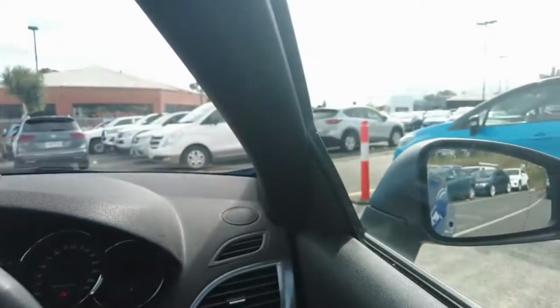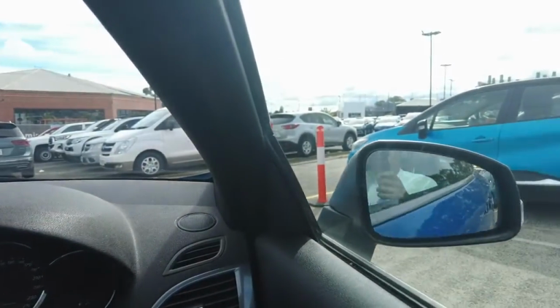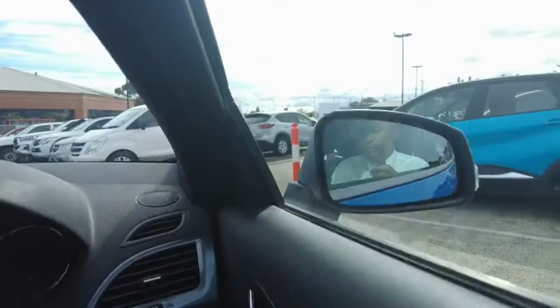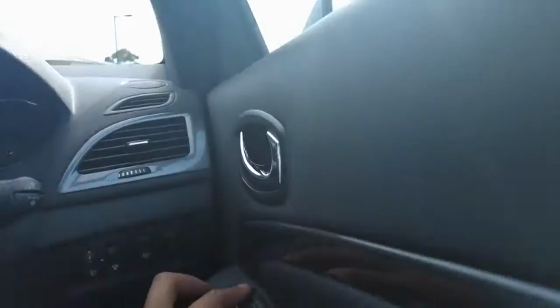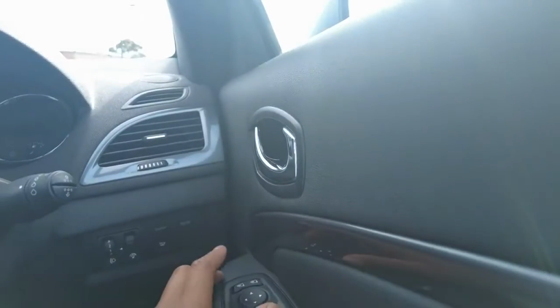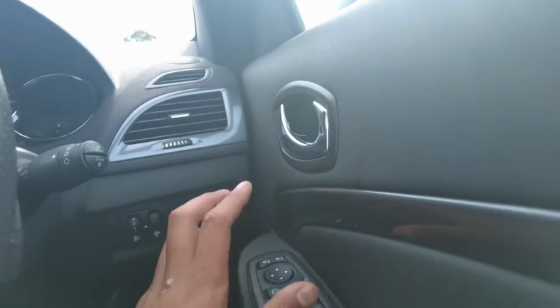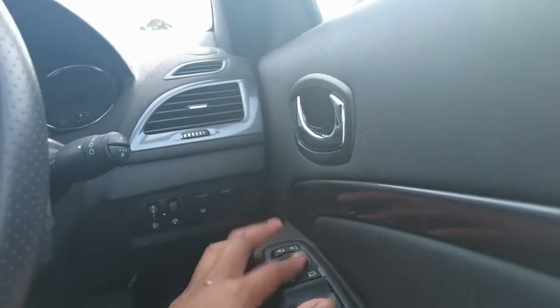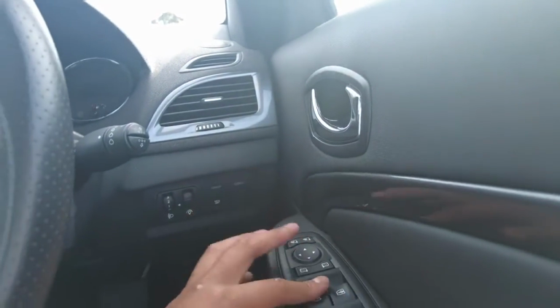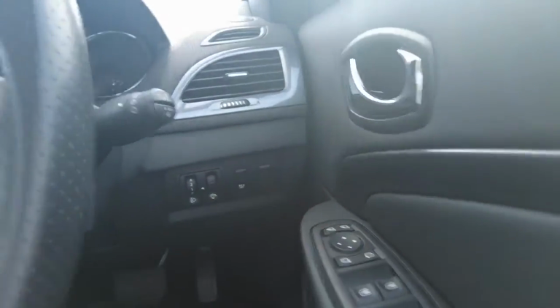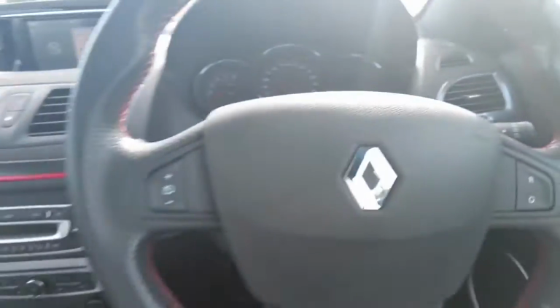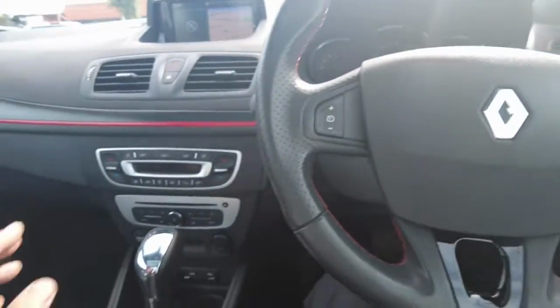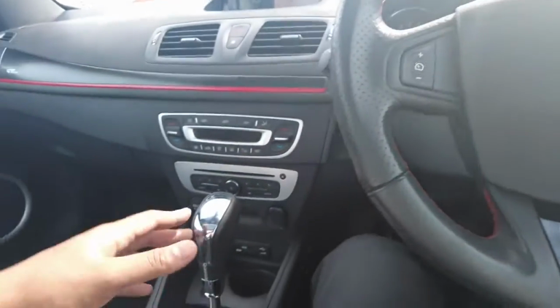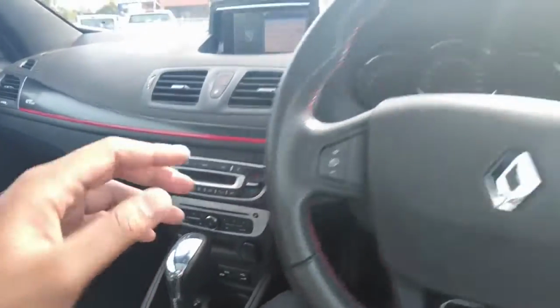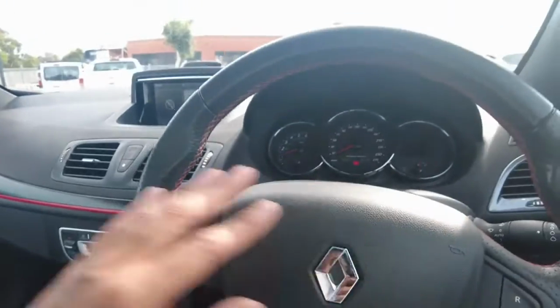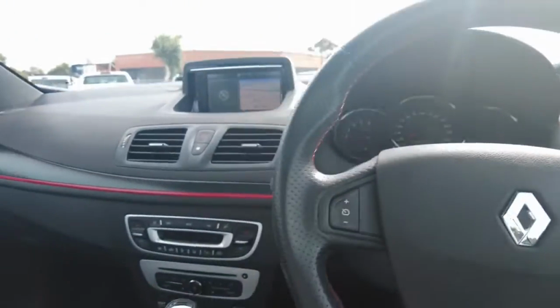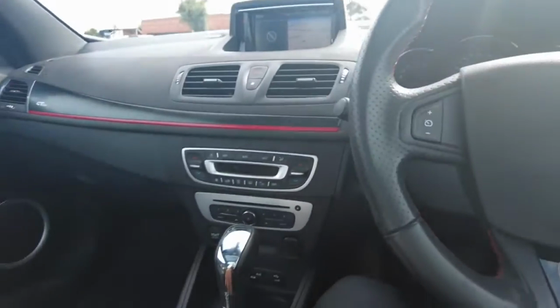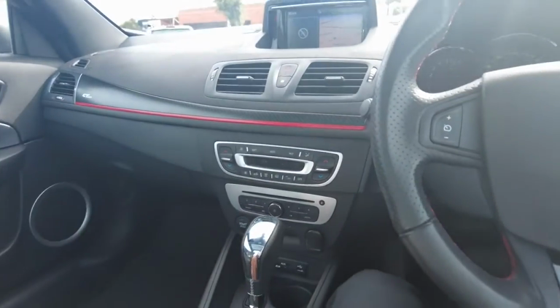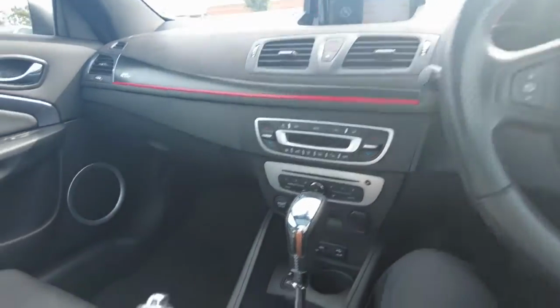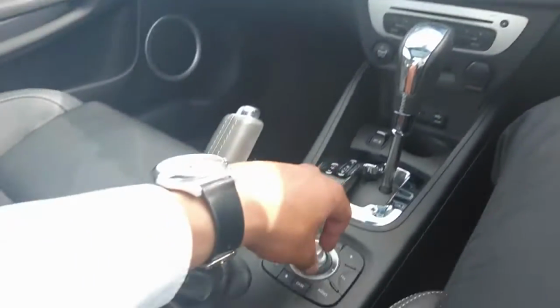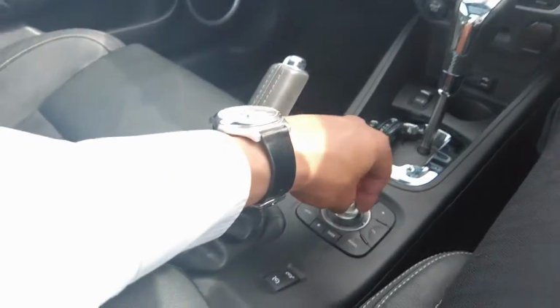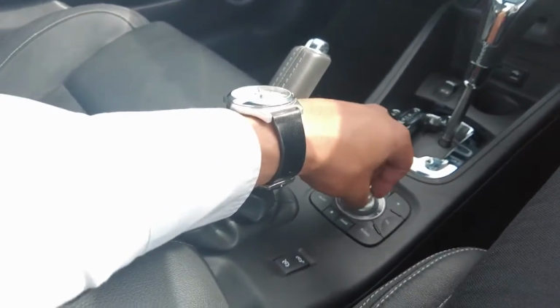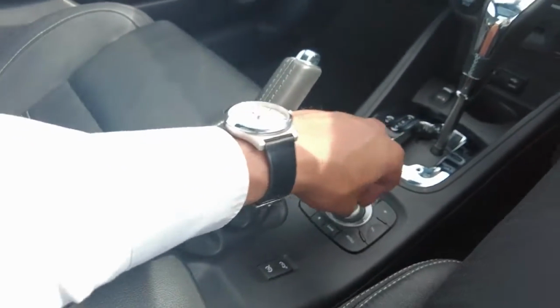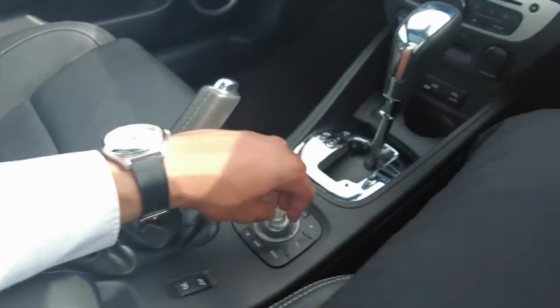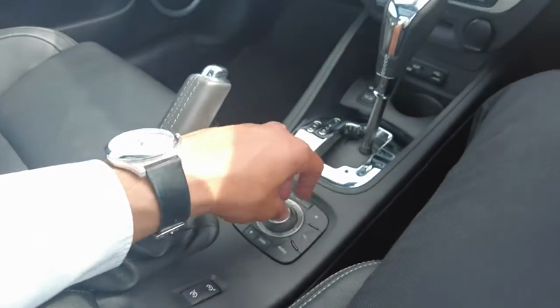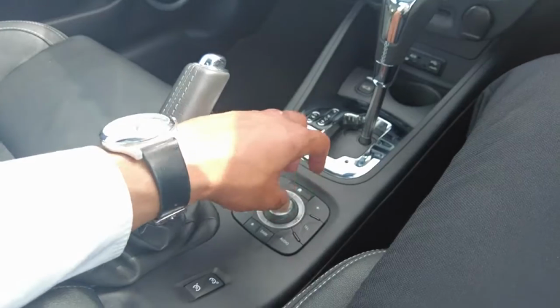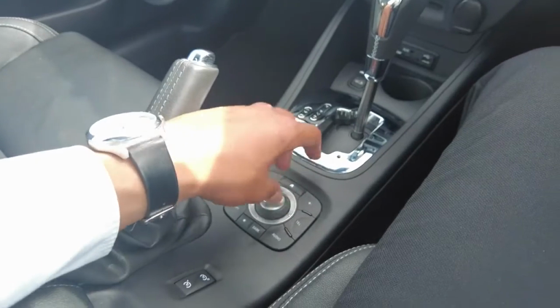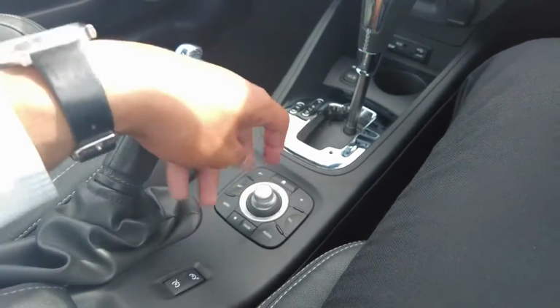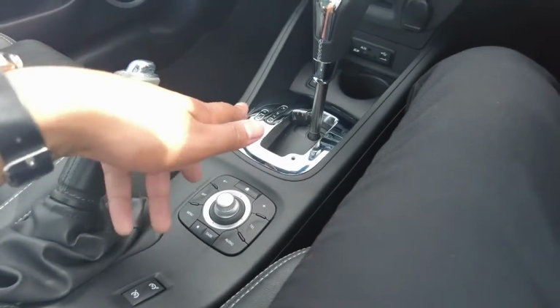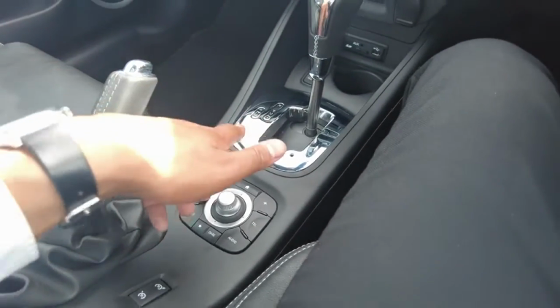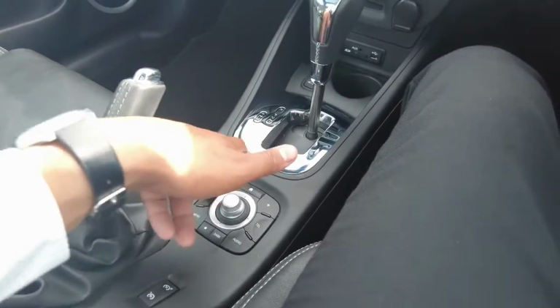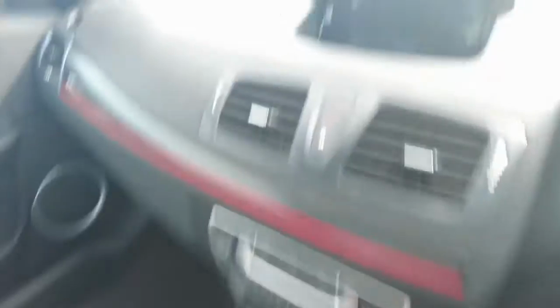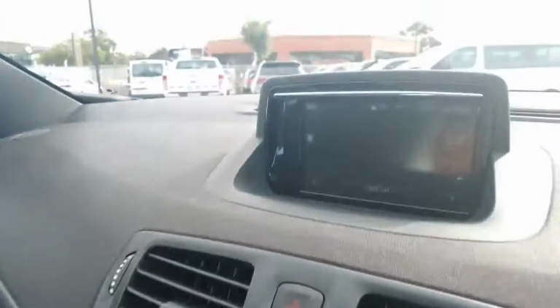Power mirrors, power windows. Cruise control settings are just on the stalk as I said. You have your multimedia functions down the bottom here, which can be used with a little toggle — a nice little mouse — and you can go to your sat nav as well.